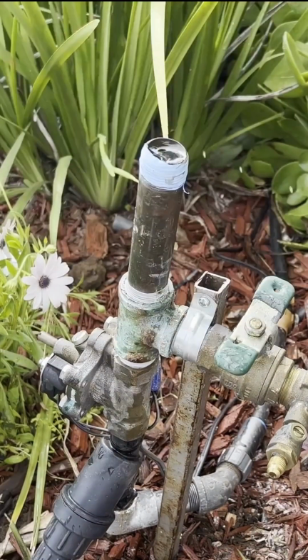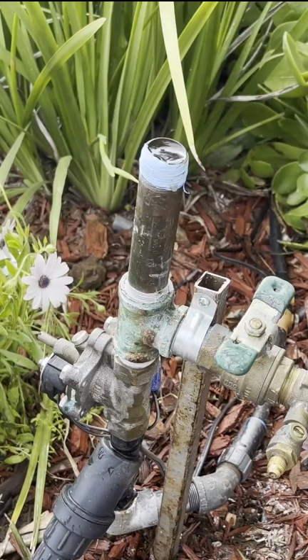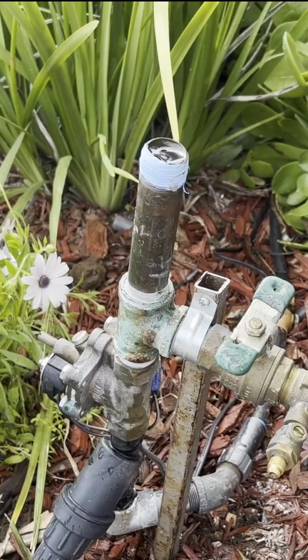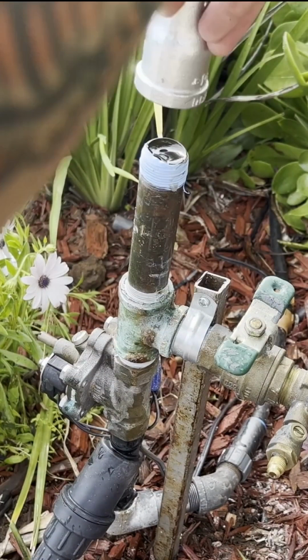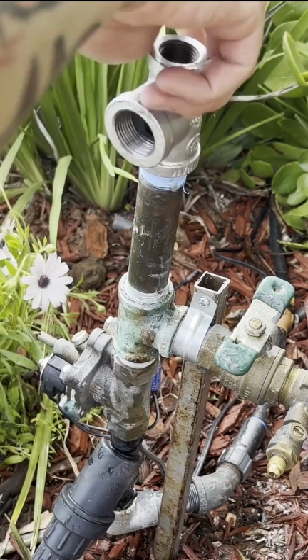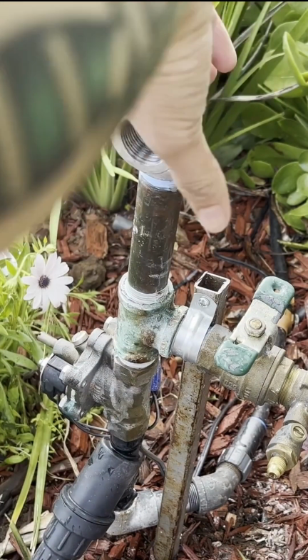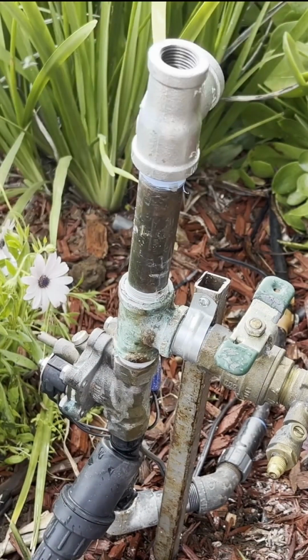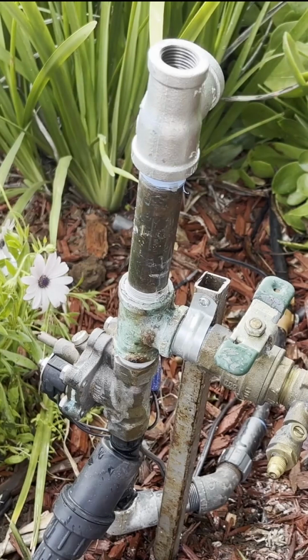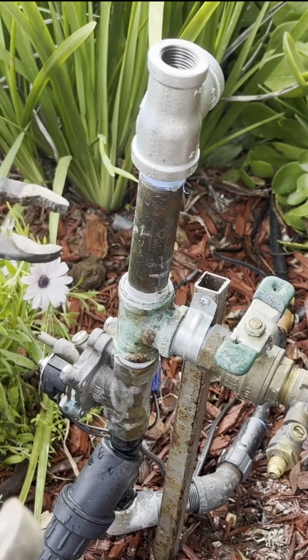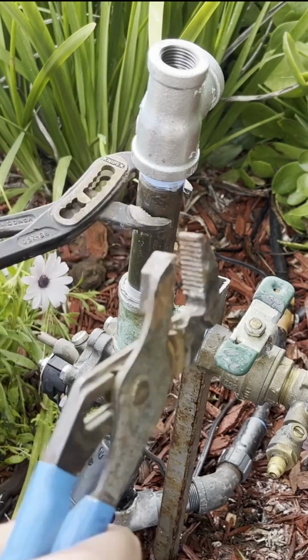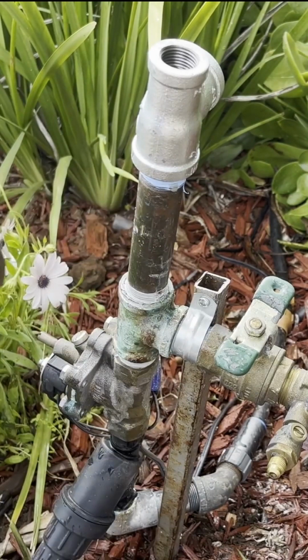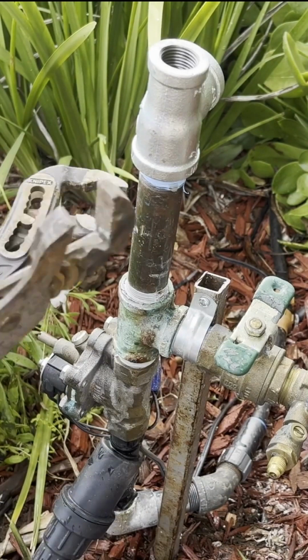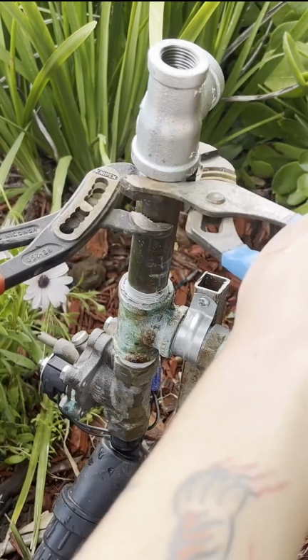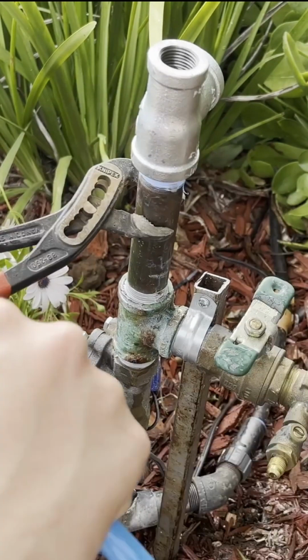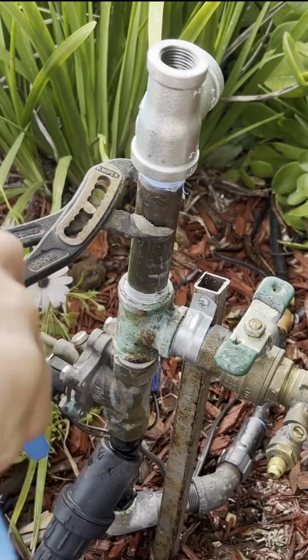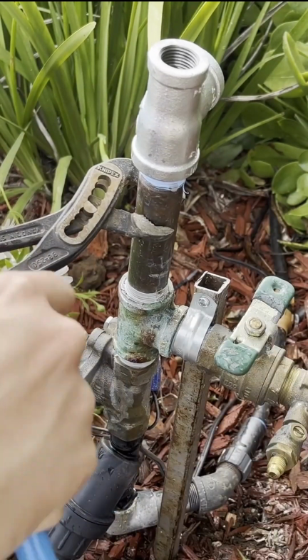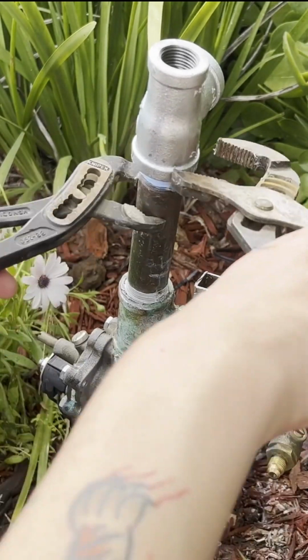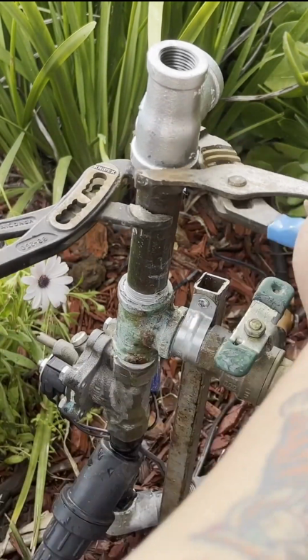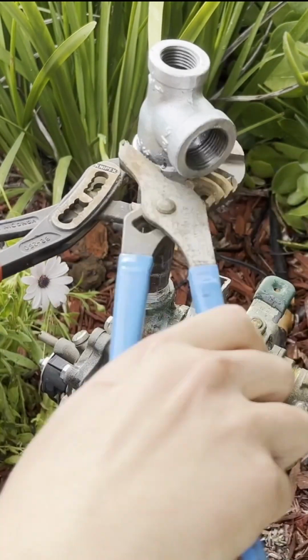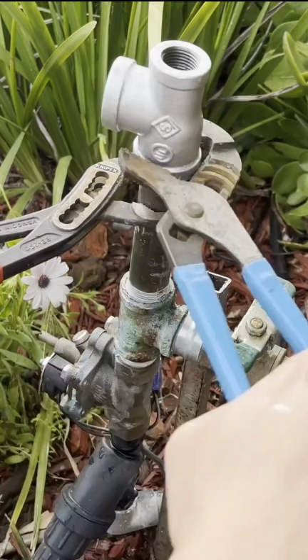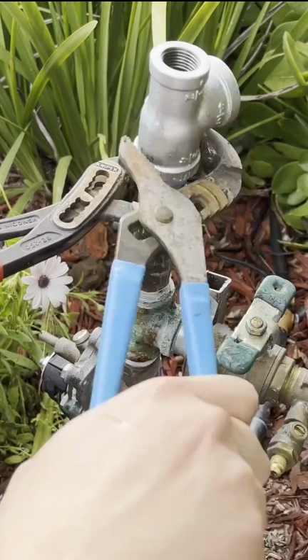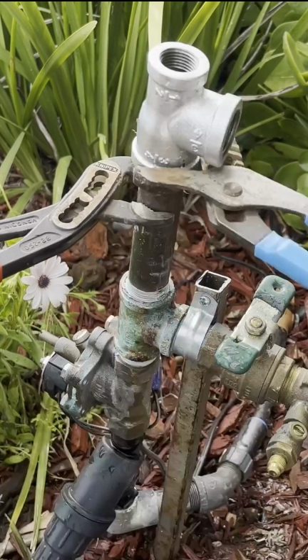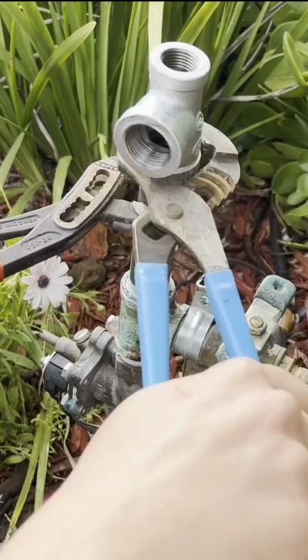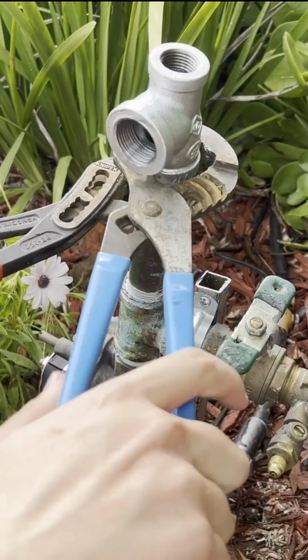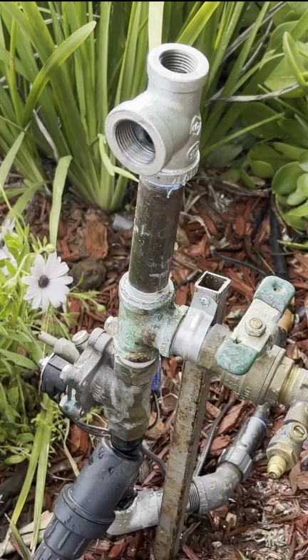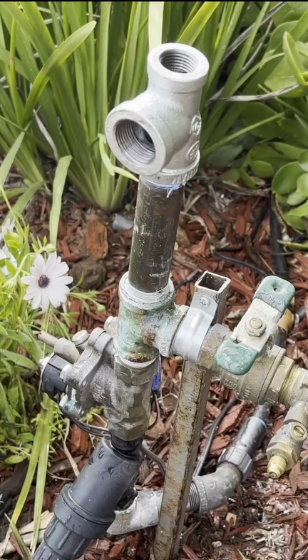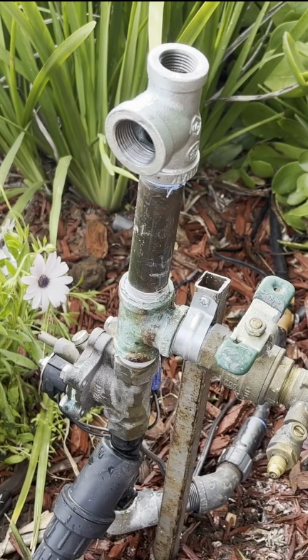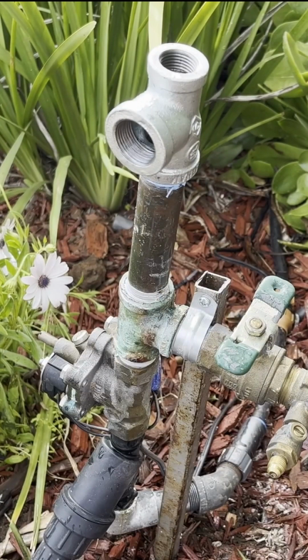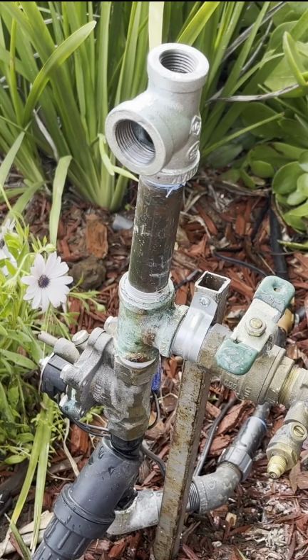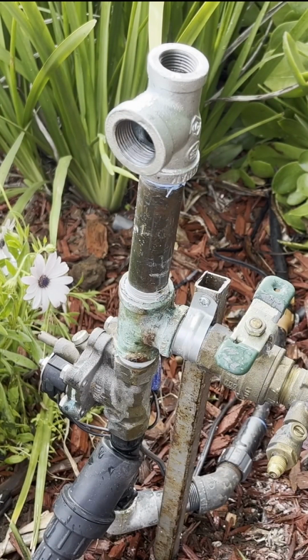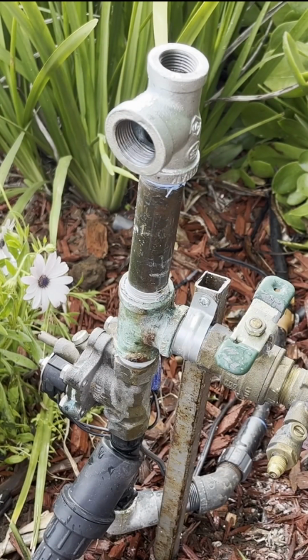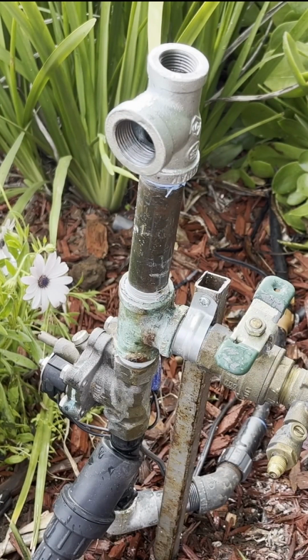Once that's done, I can screw on a new tee, and then the hammer arrester. These fittings do need to be tightened down pretty good so they don't leak, but once that's done, the hammer arrester itself can be put on.